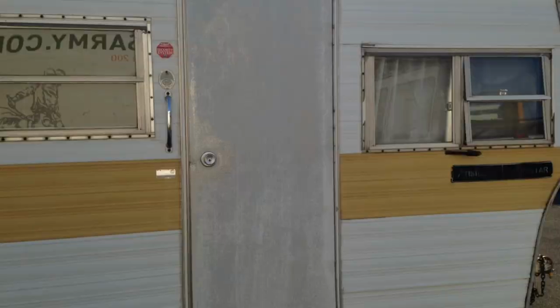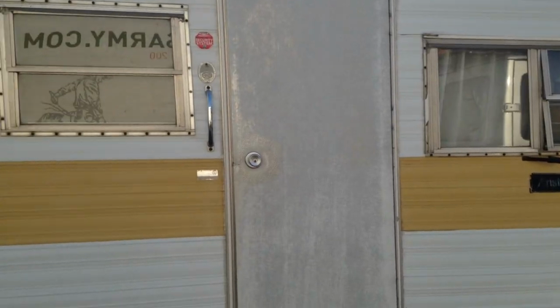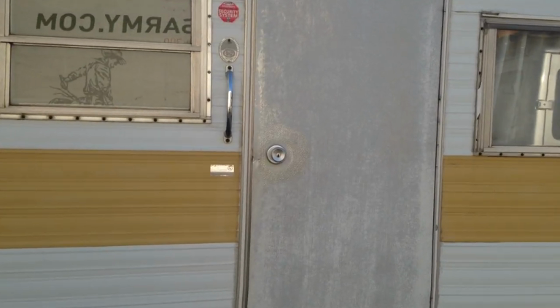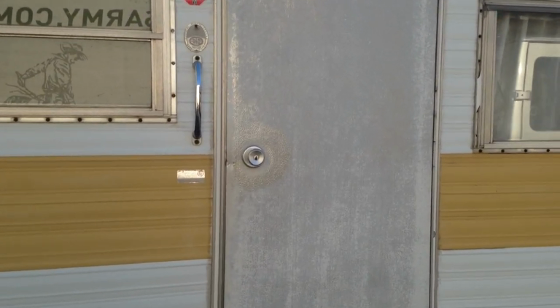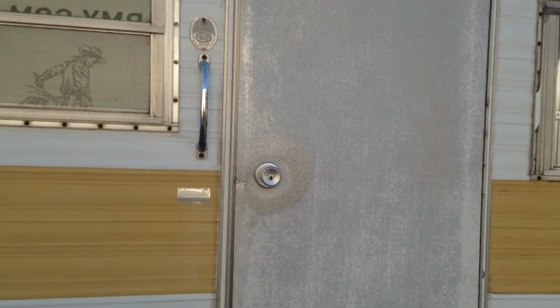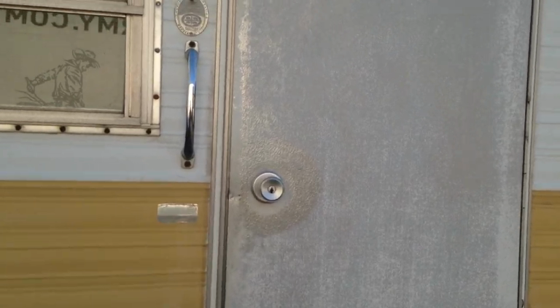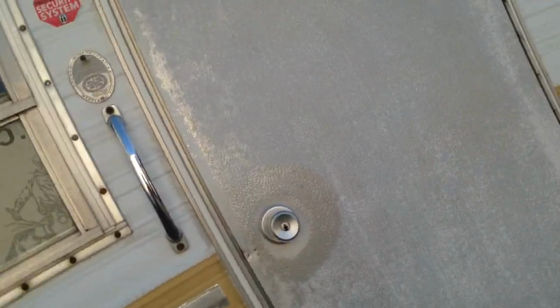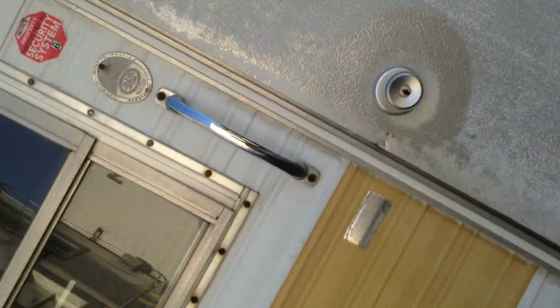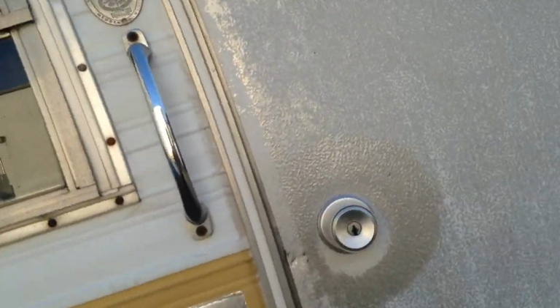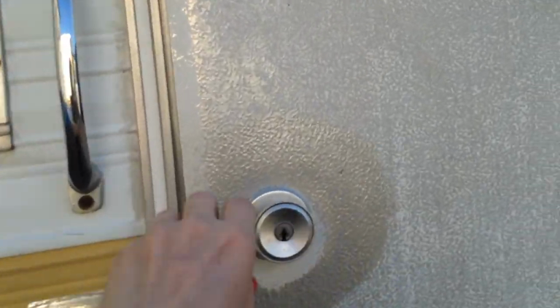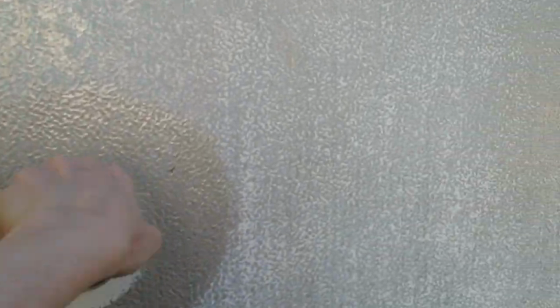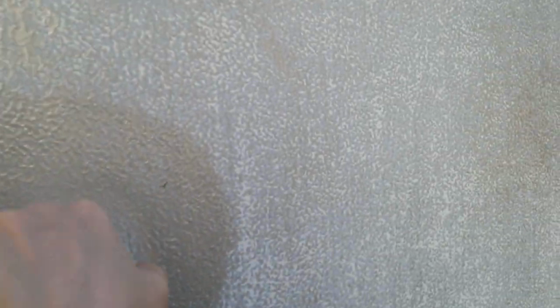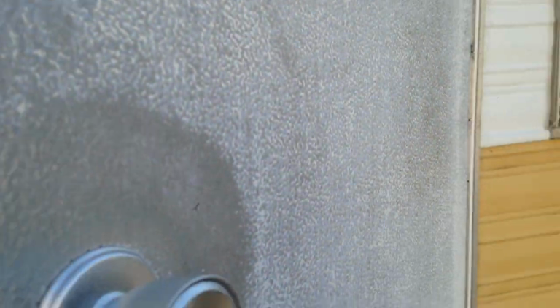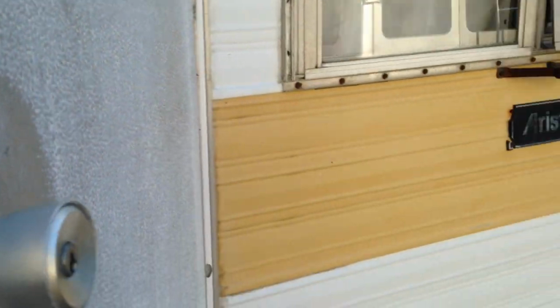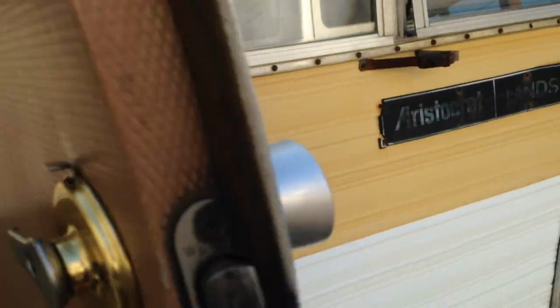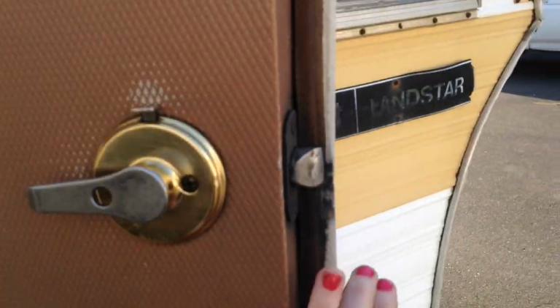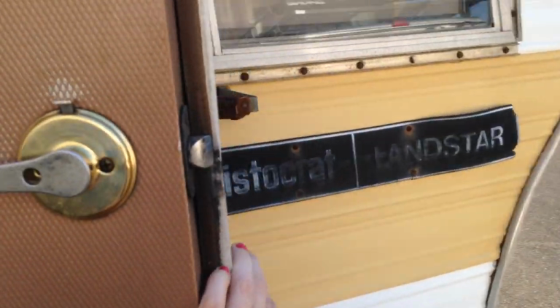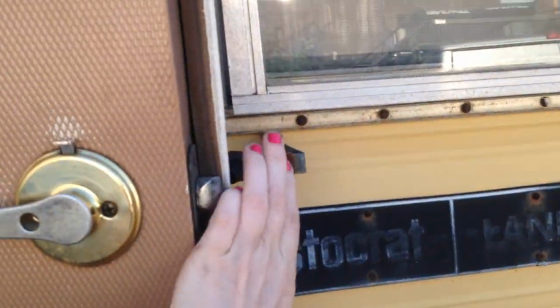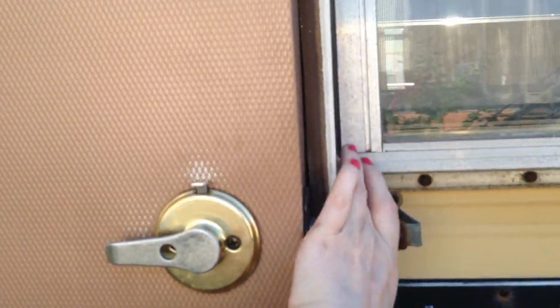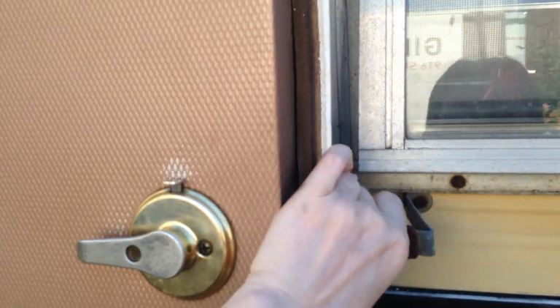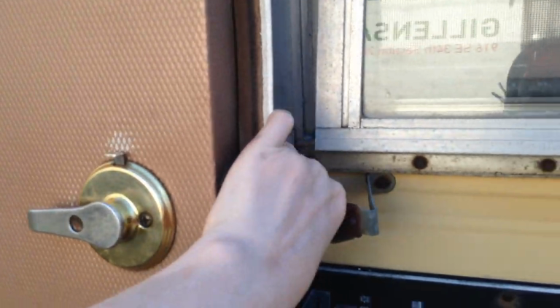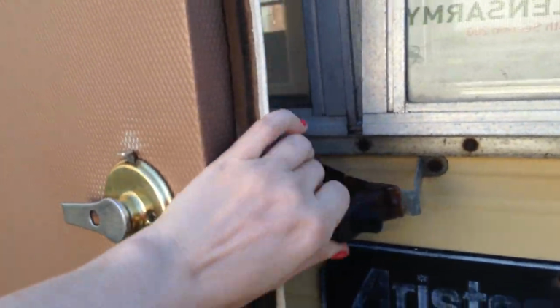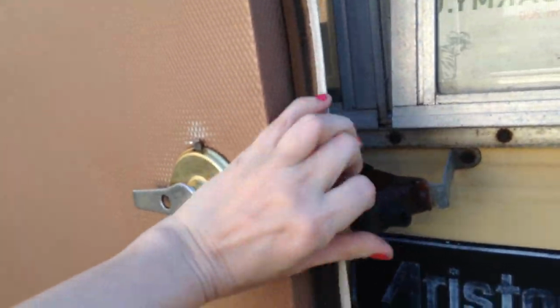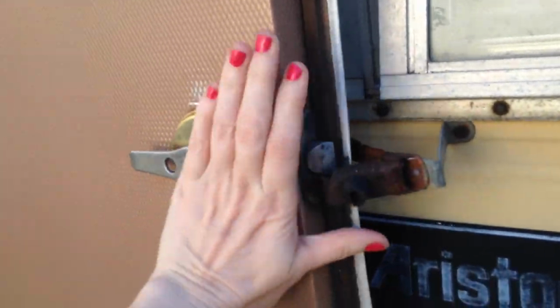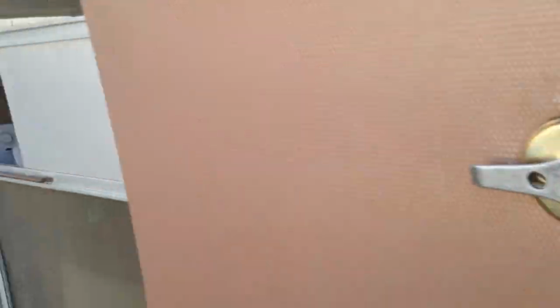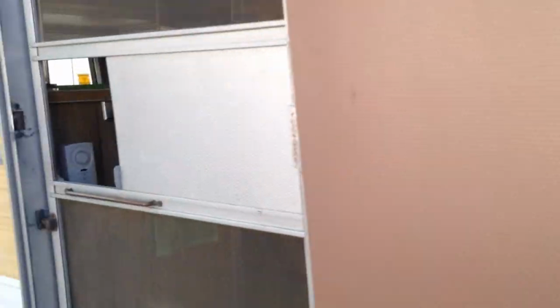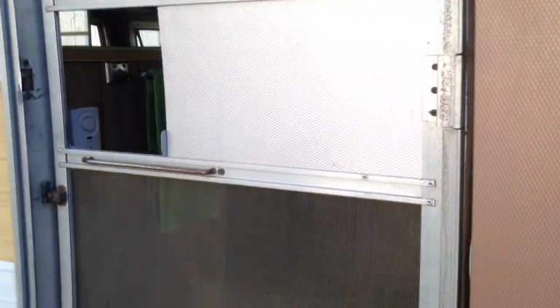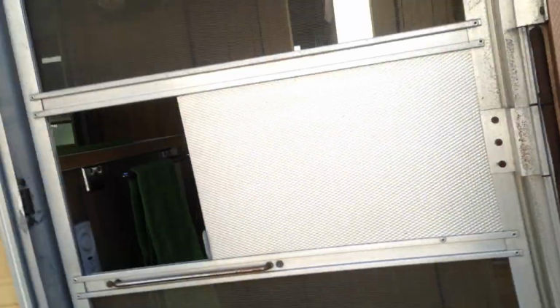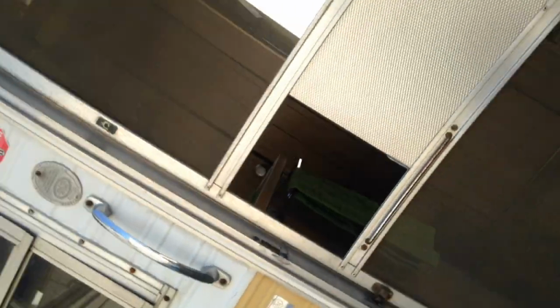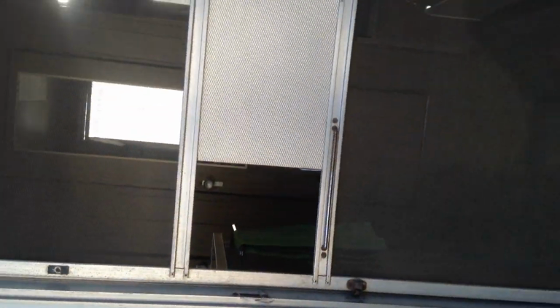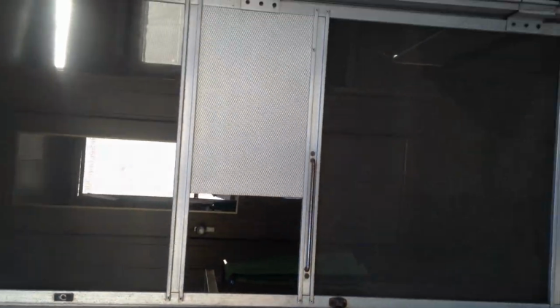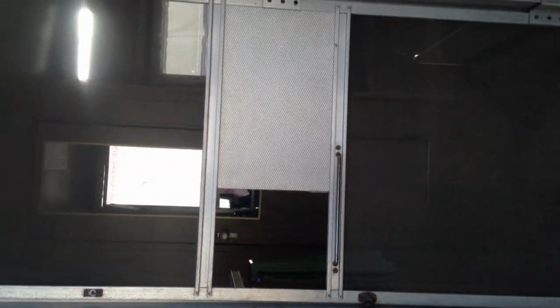1973 Aristocrat Land Star. Let's go inside — let's open the door. Screen door.